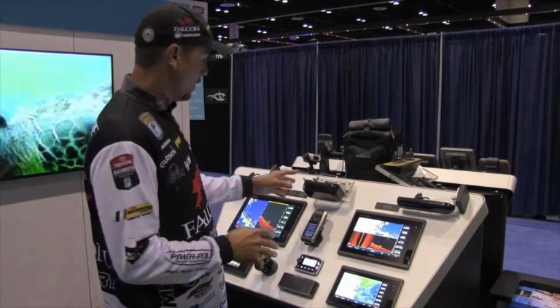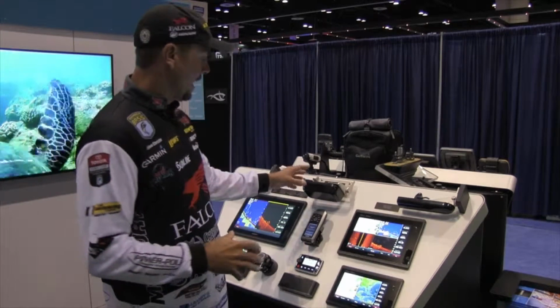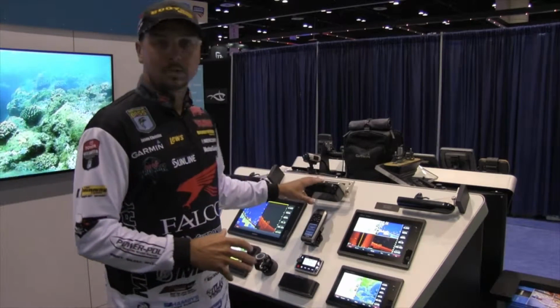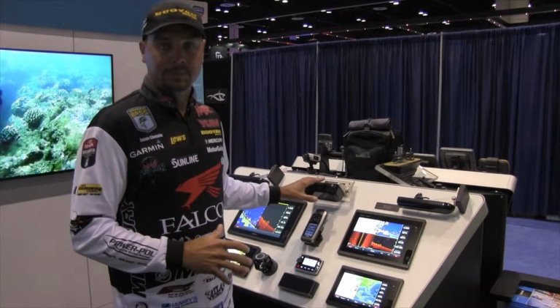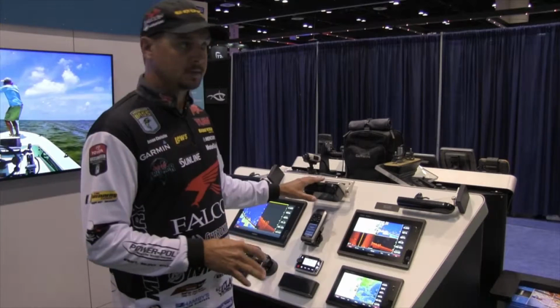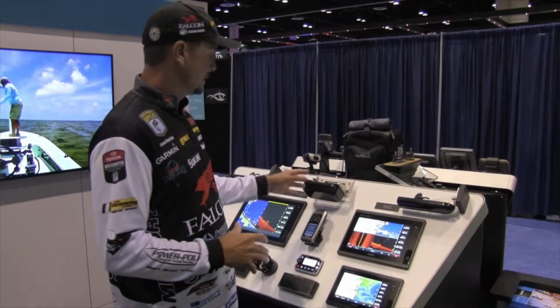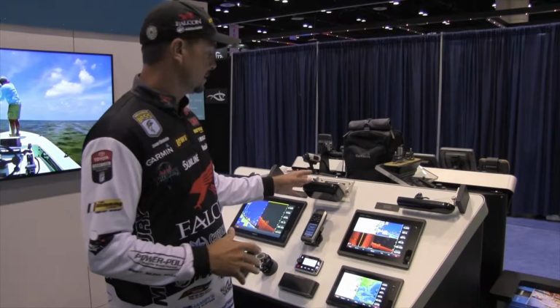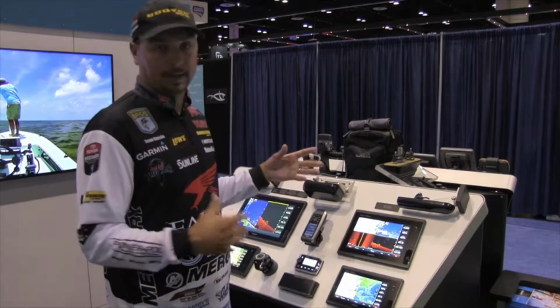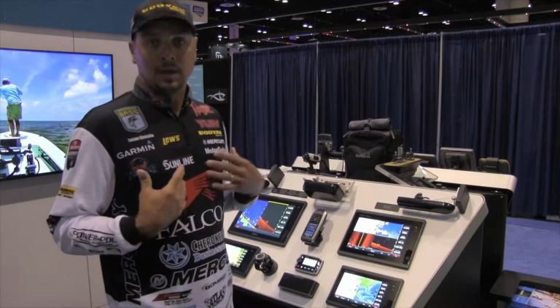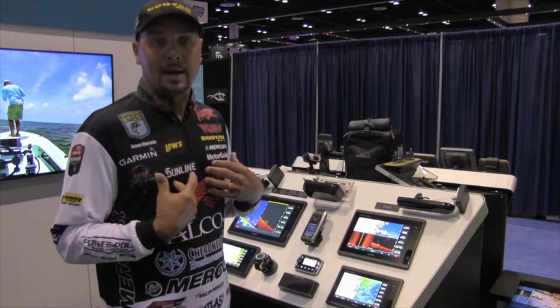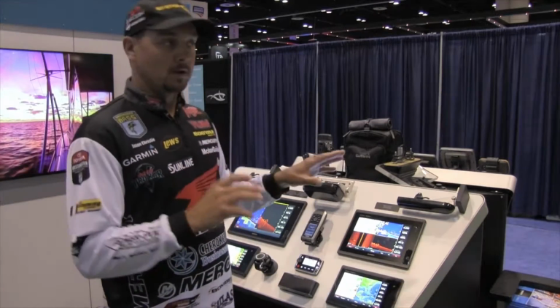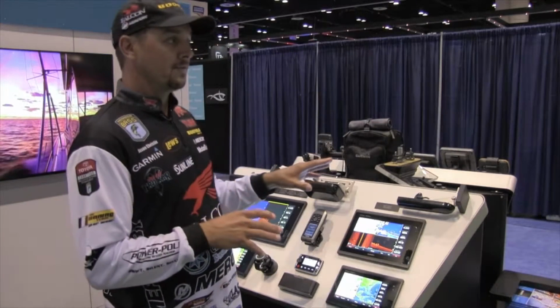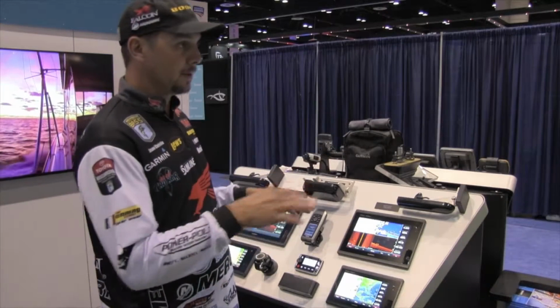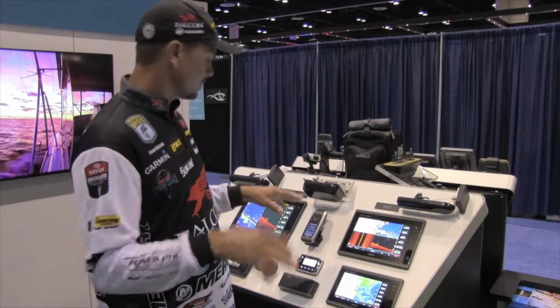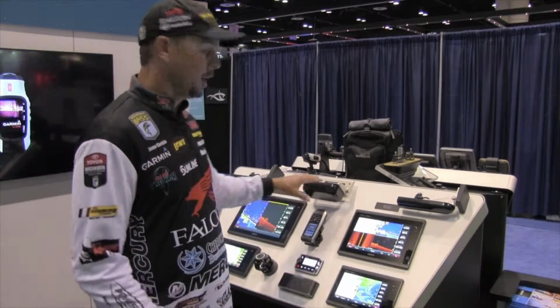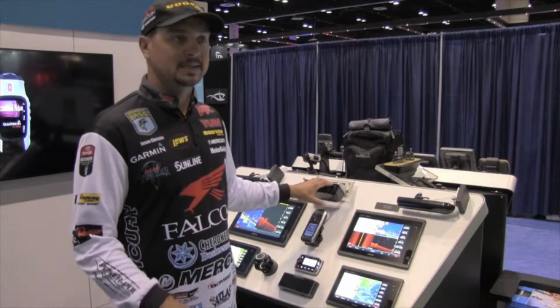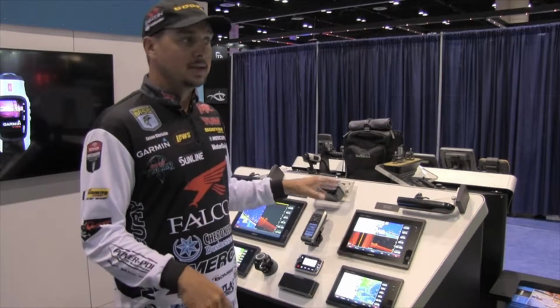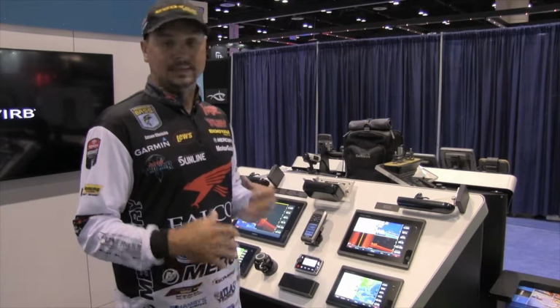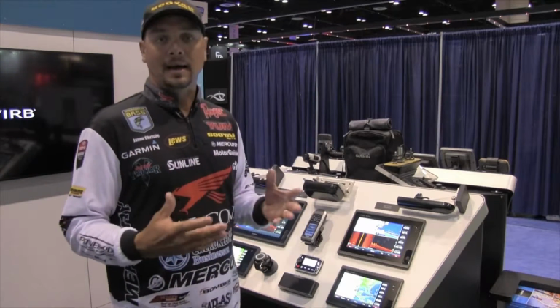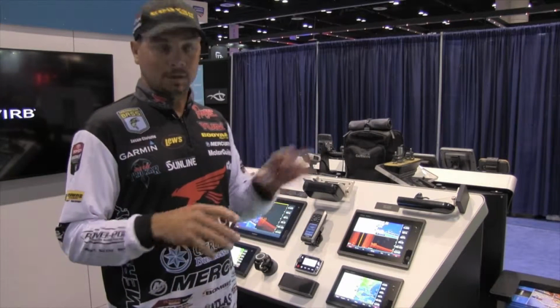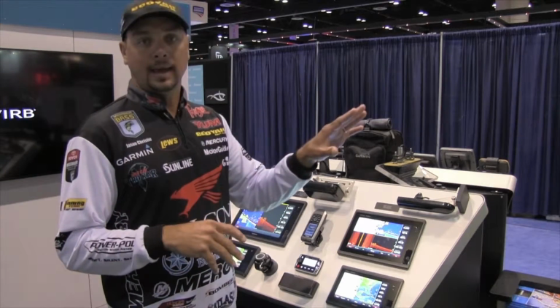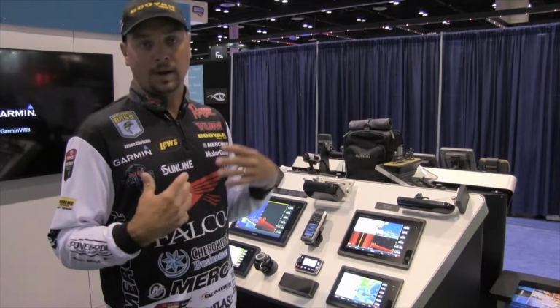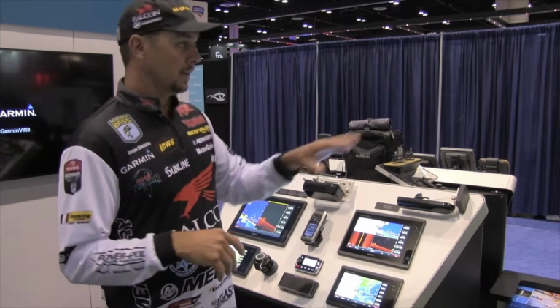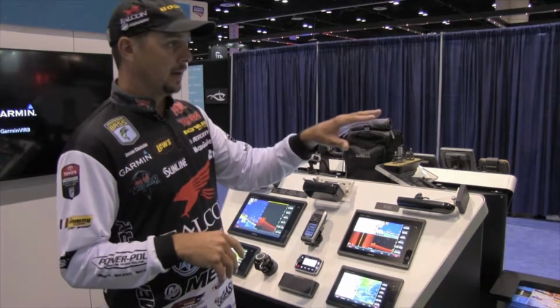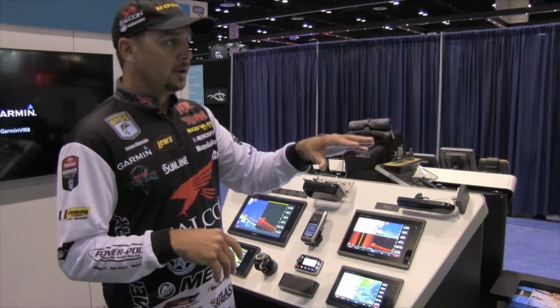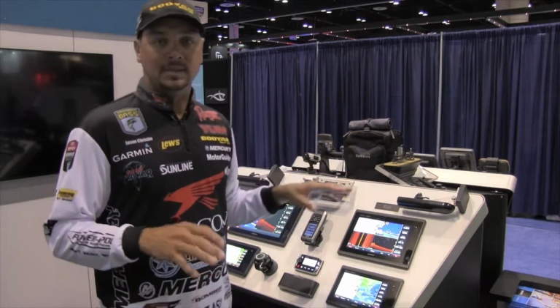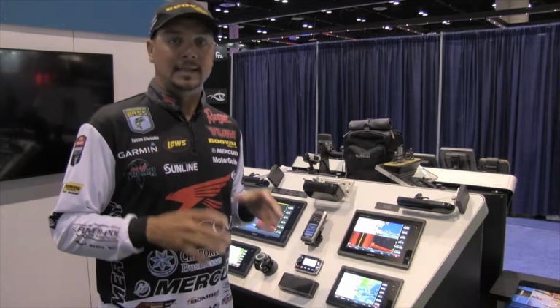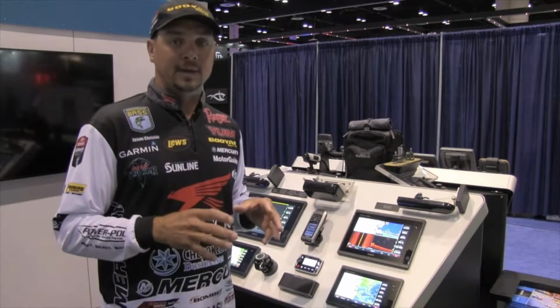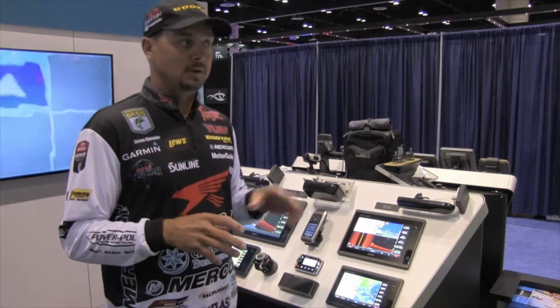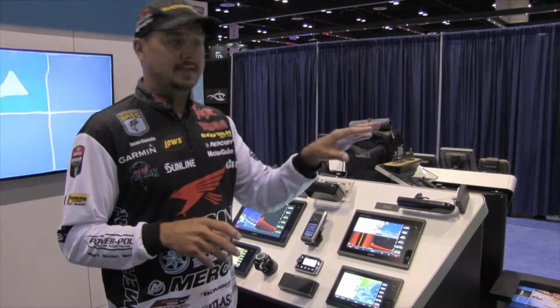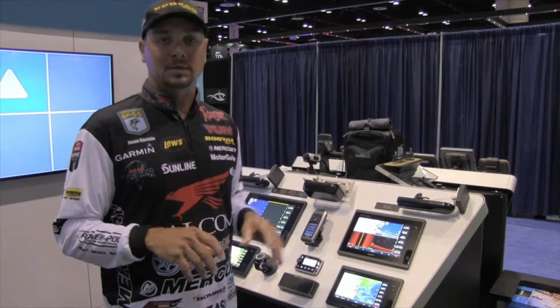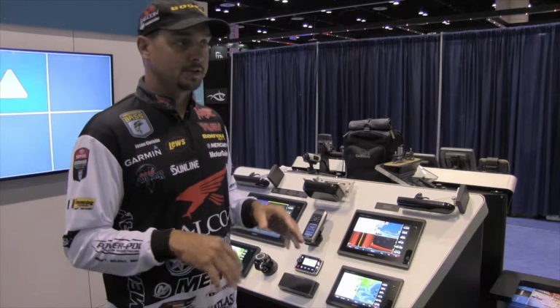Here we have the new Panoptix transducer. This is a transducer that I'm mounting on the shaft of the motor. This is a live look-ahead, as I call it, and you're able to see a live picture of exactly what the fish are doing.